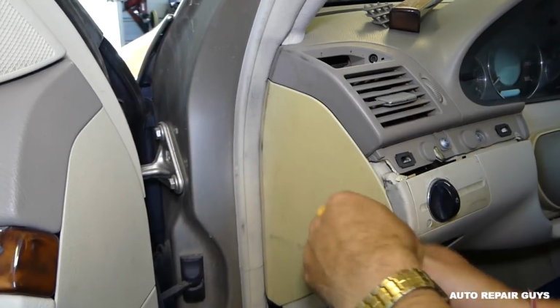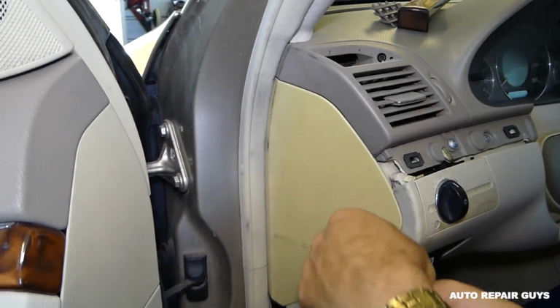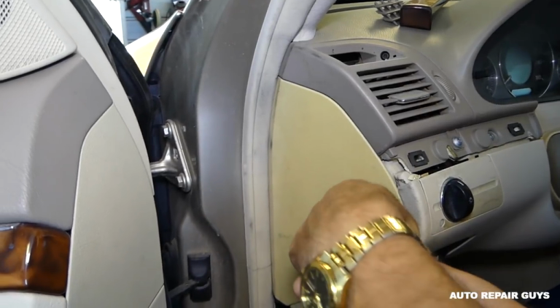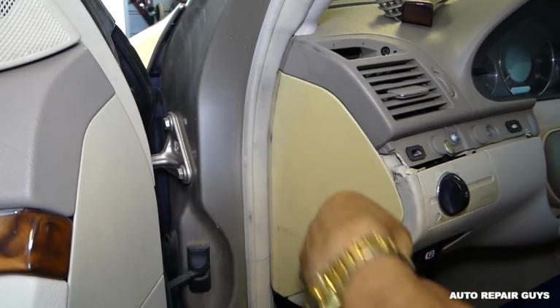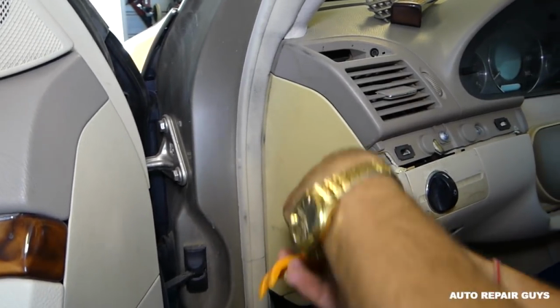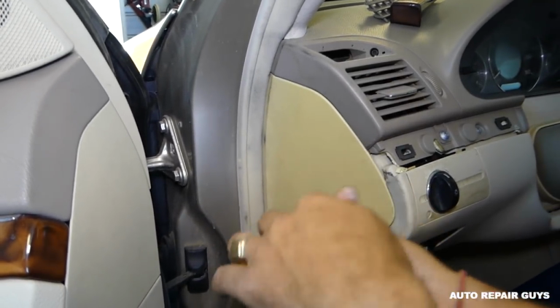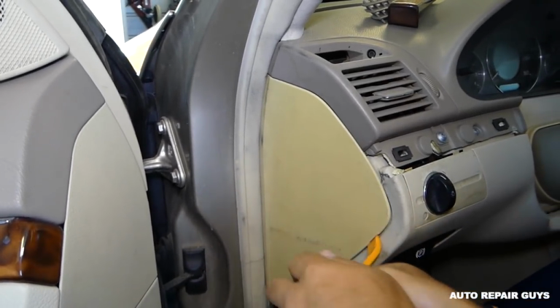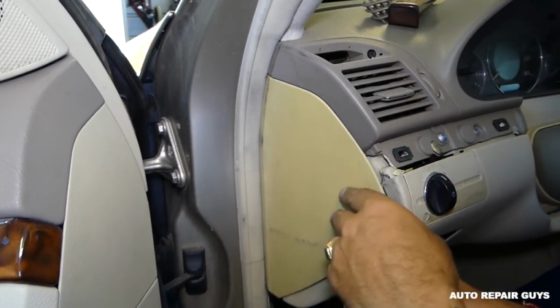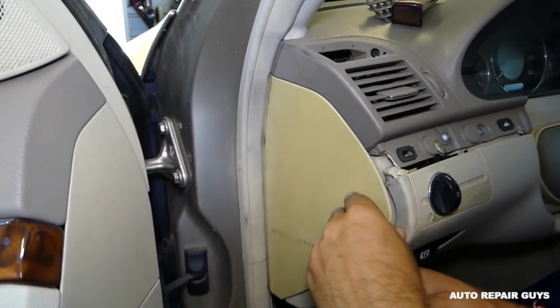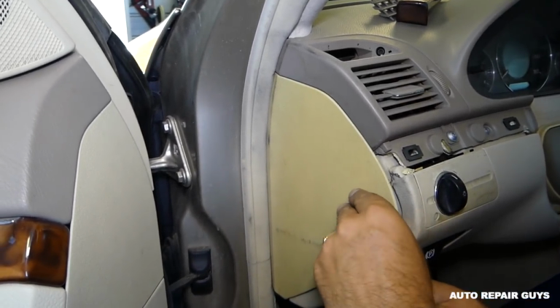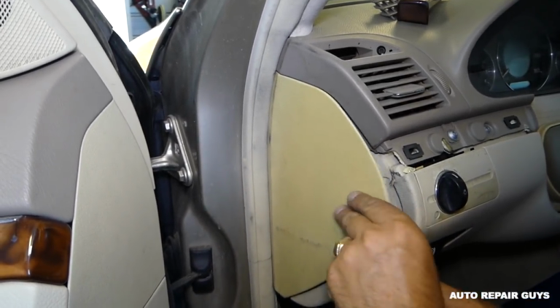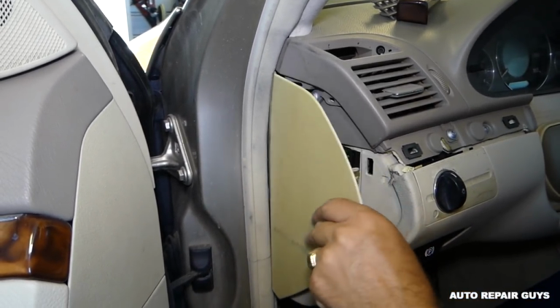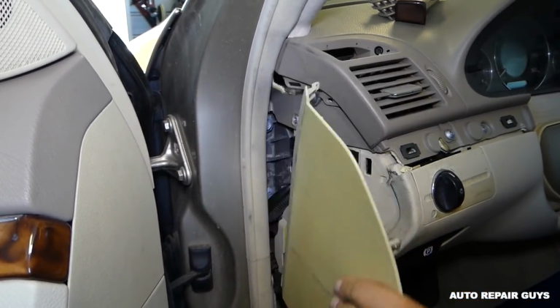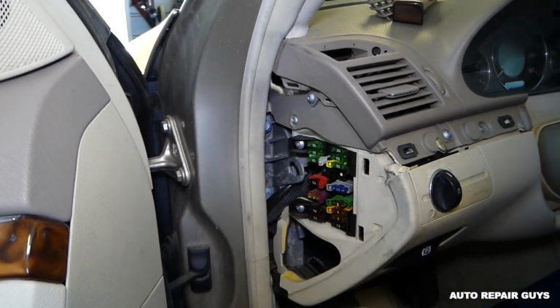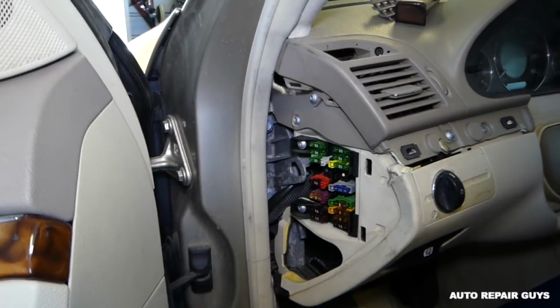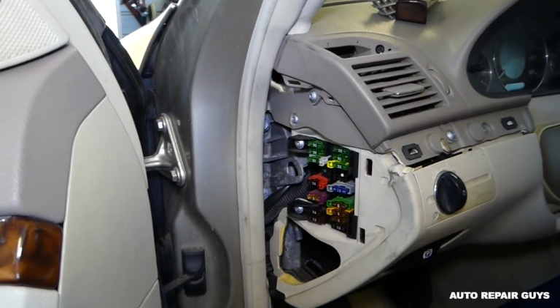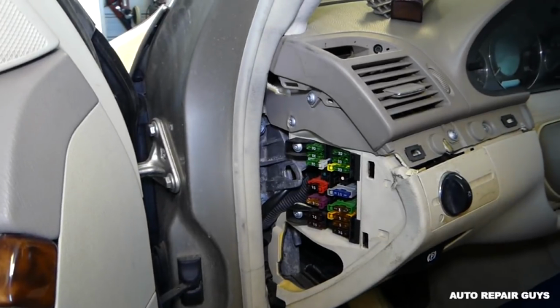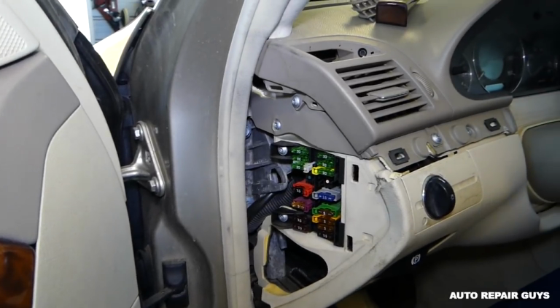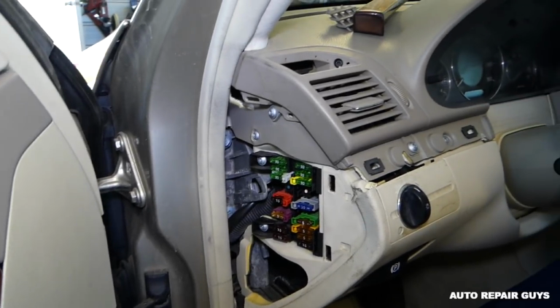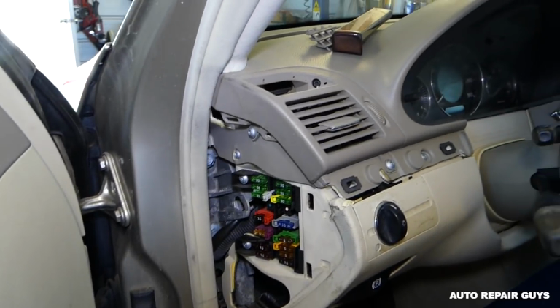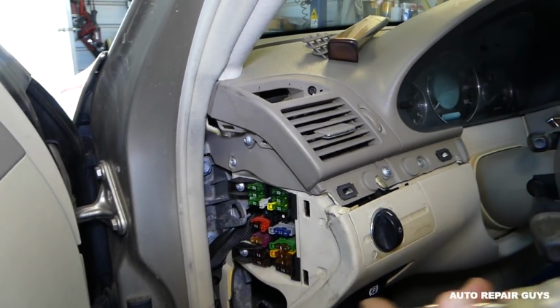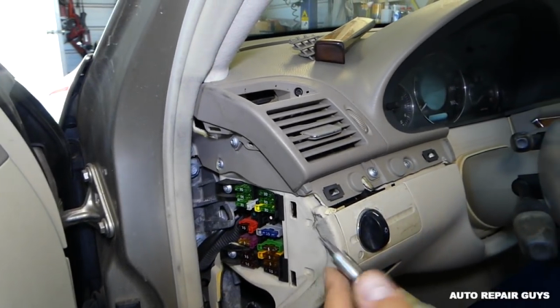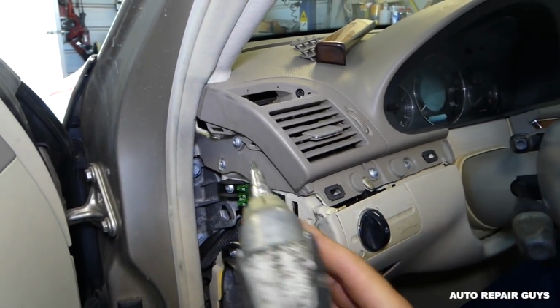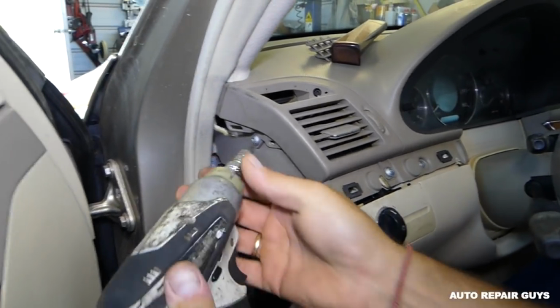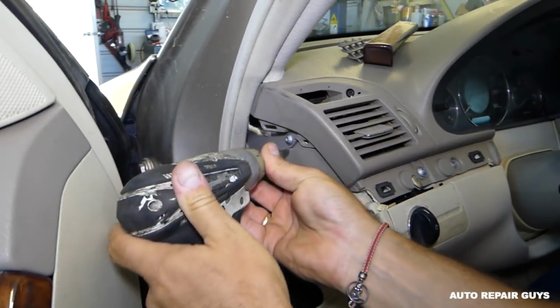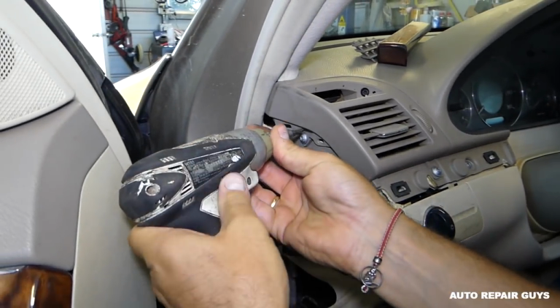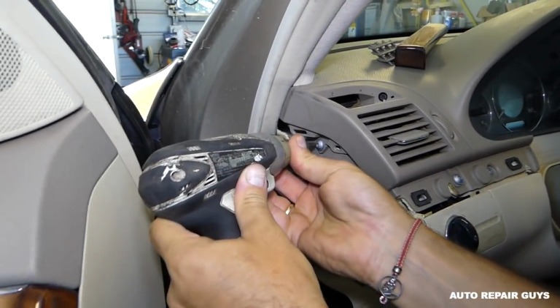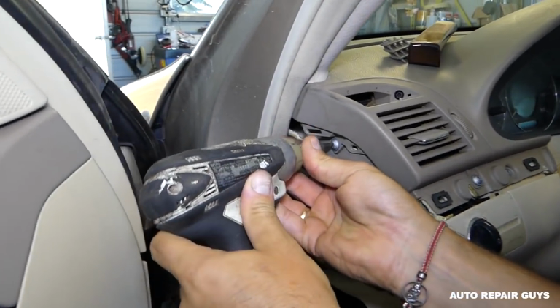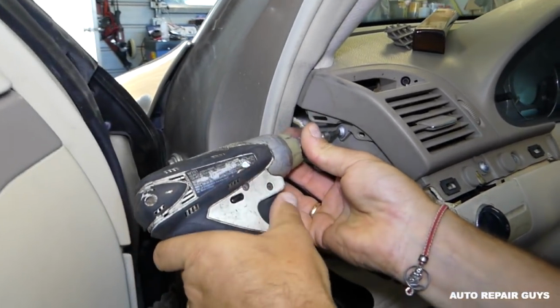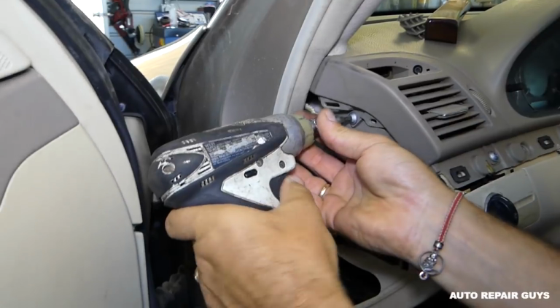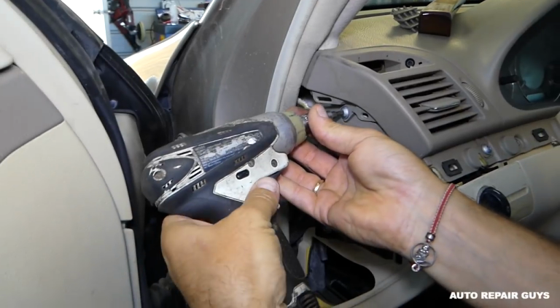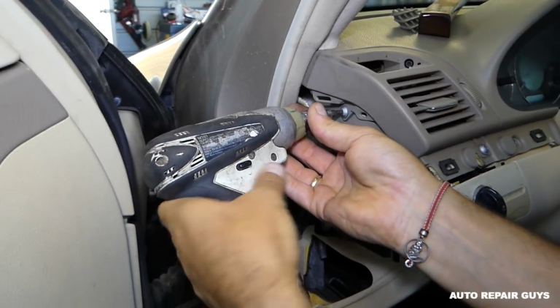That plastic cover is for the fuses. Pull that out of the way because we have one more bolt underneath — it's a T-25 — and we're going to remove it.